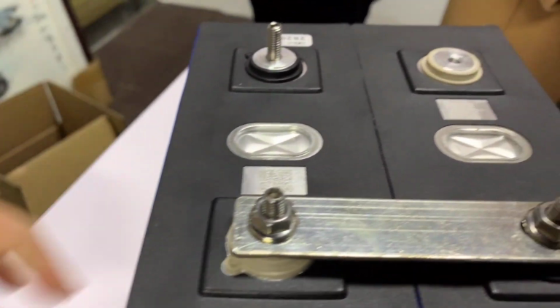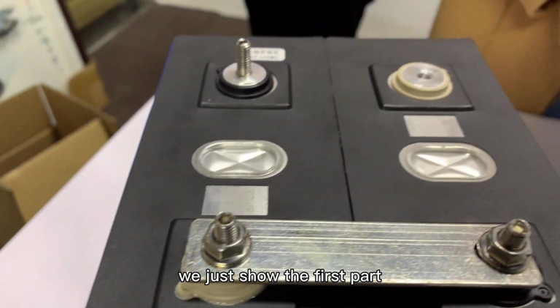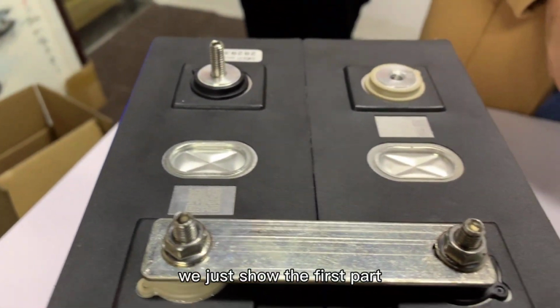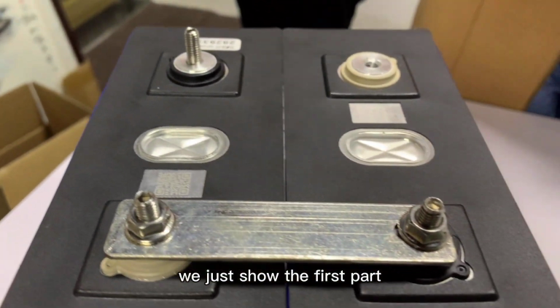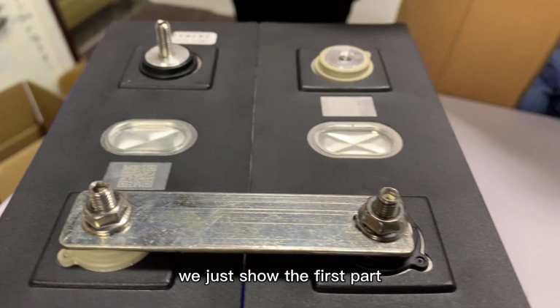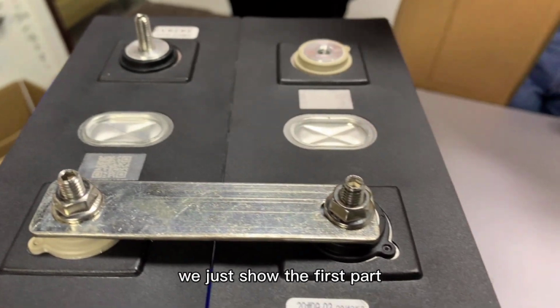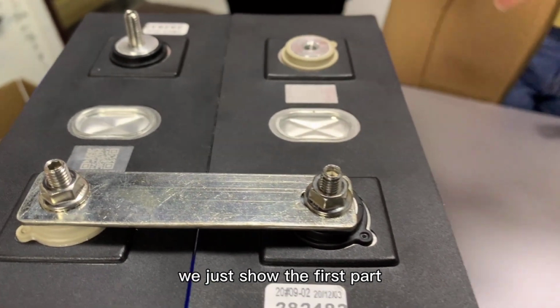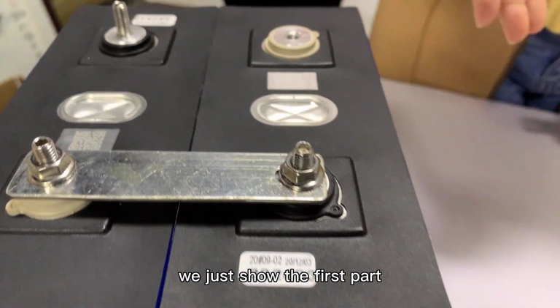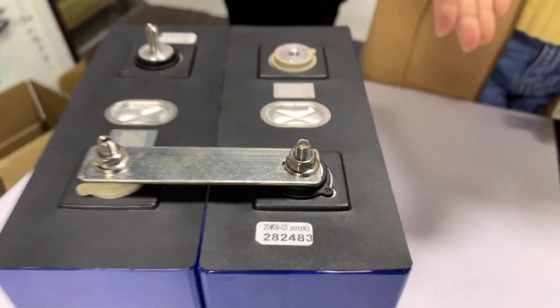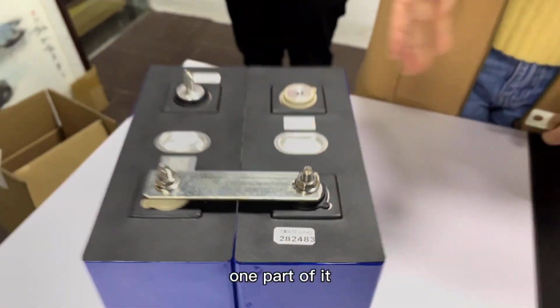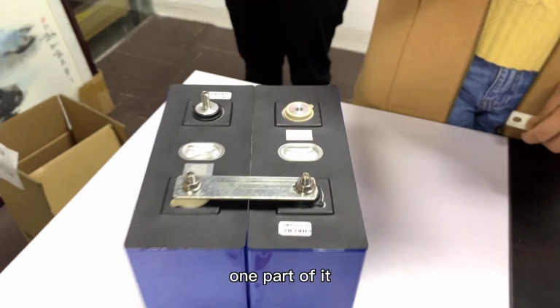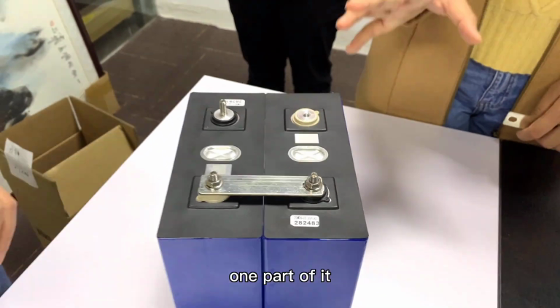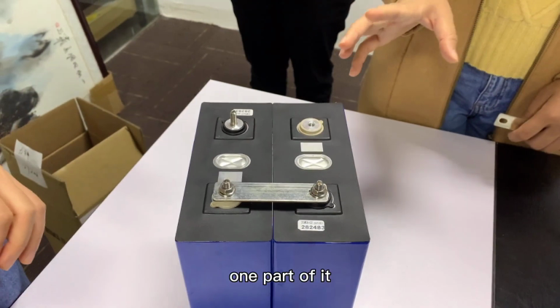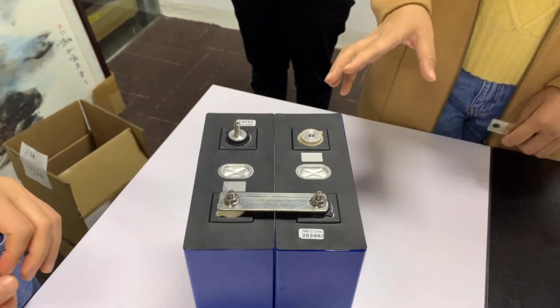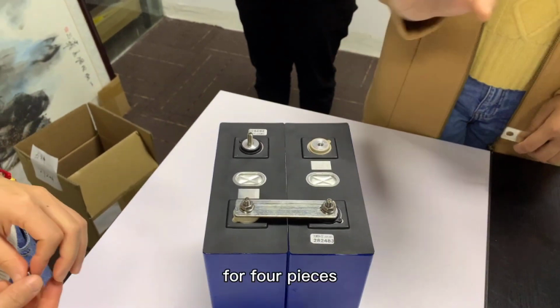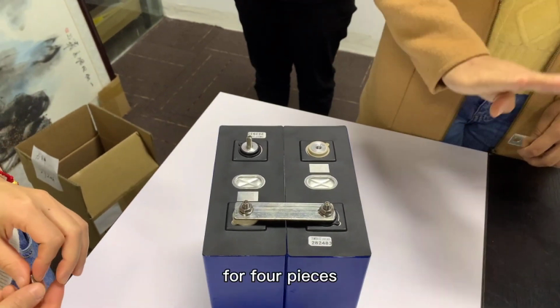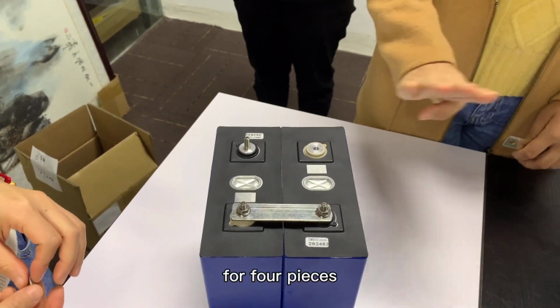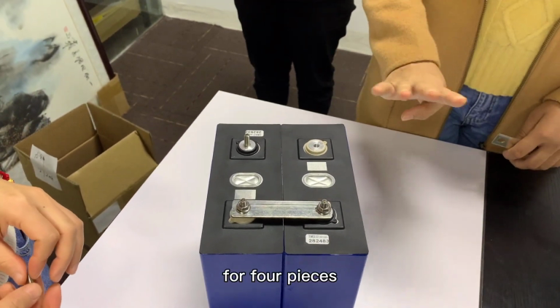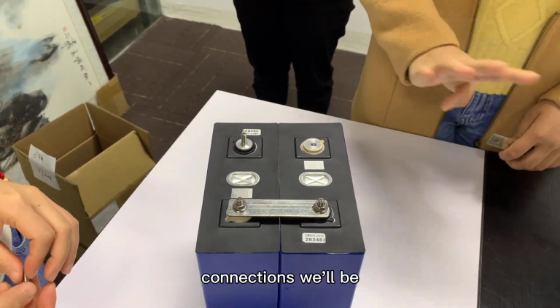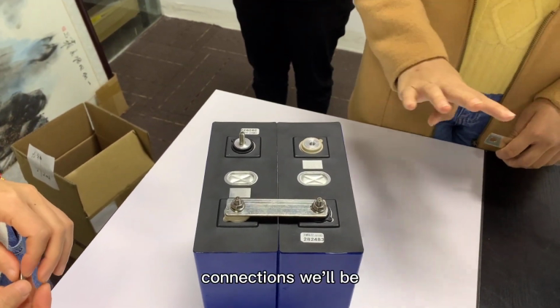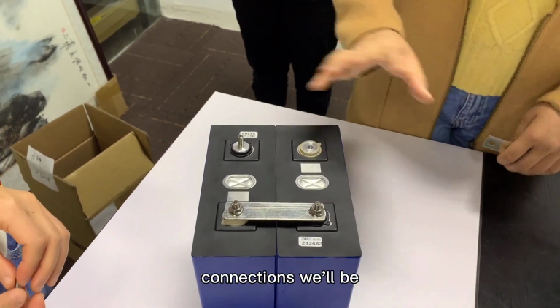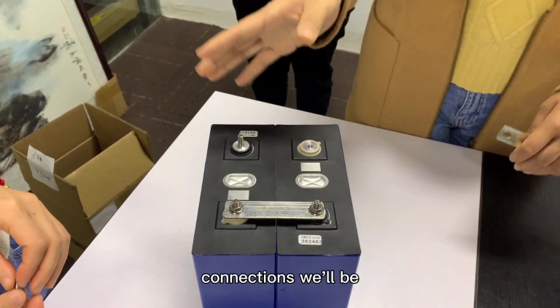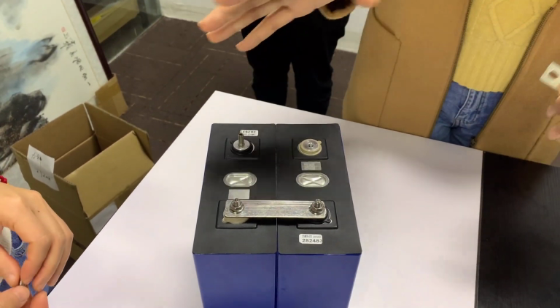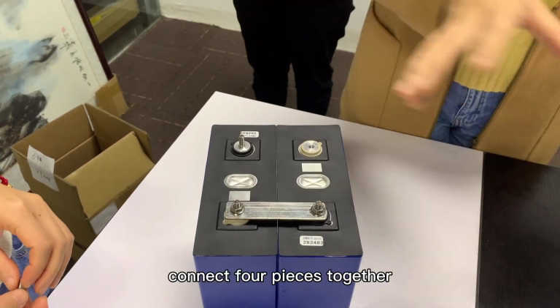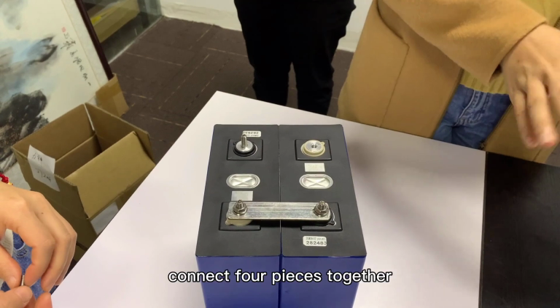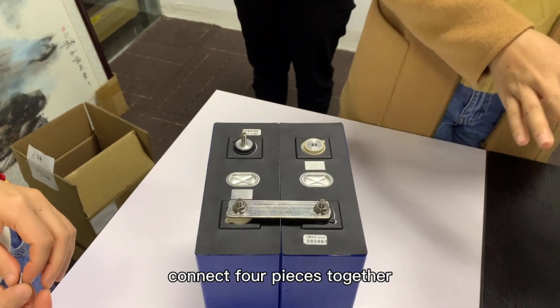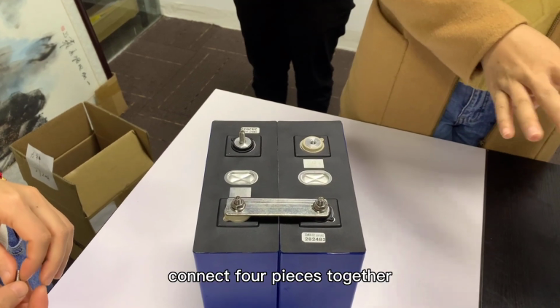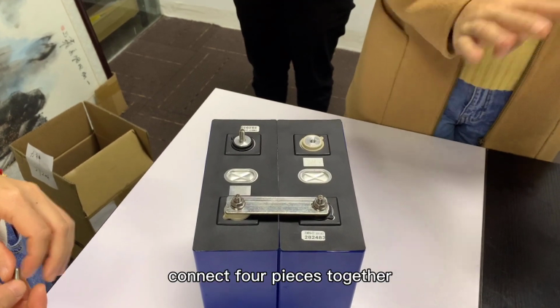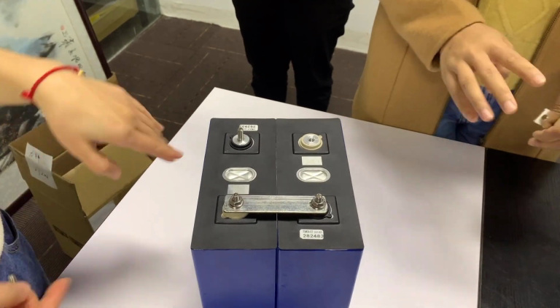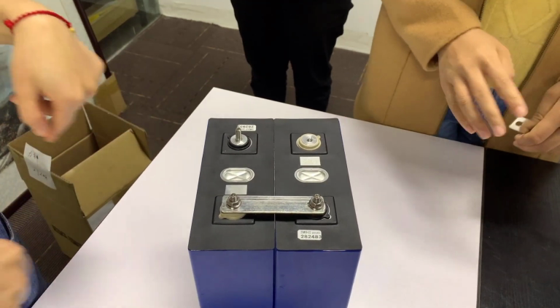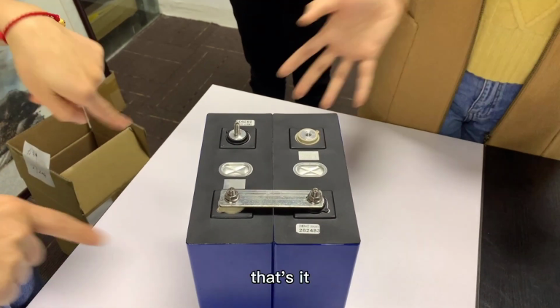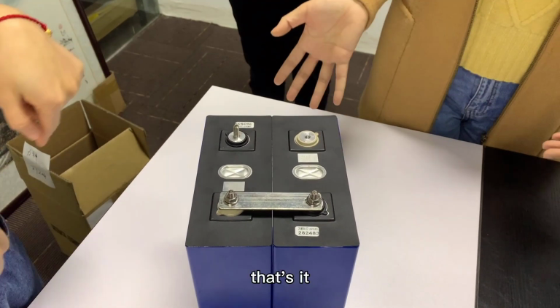We just showed the first part of the connection. For a 4-piece connection, you will connect all 4 cells together in the same way.